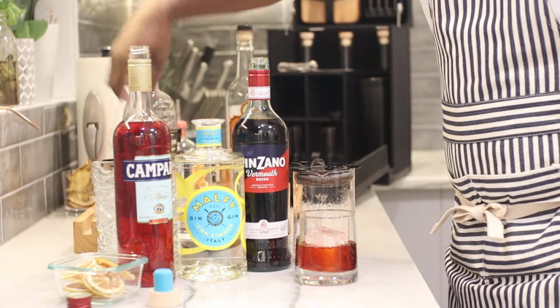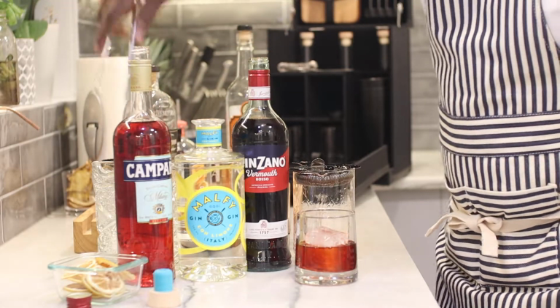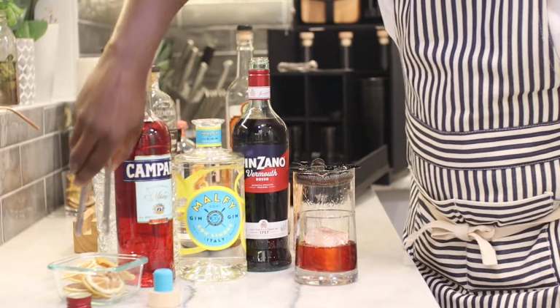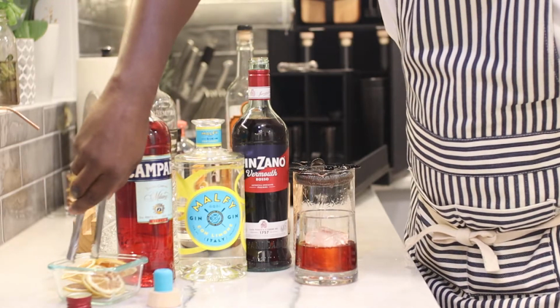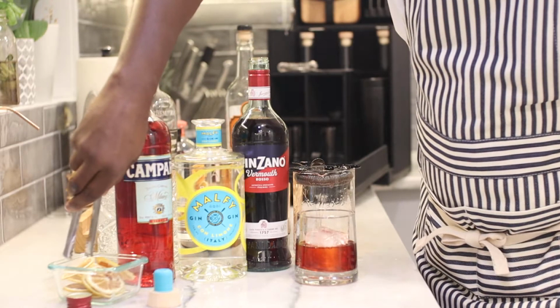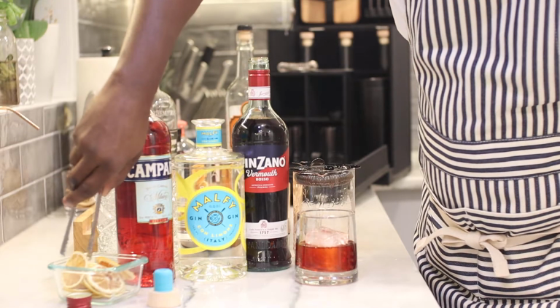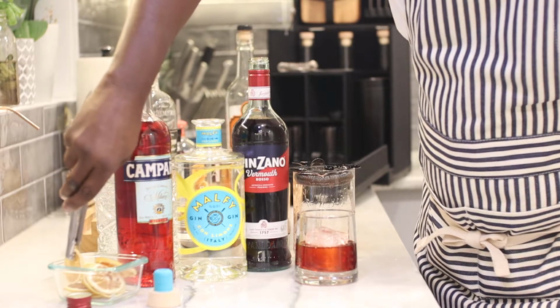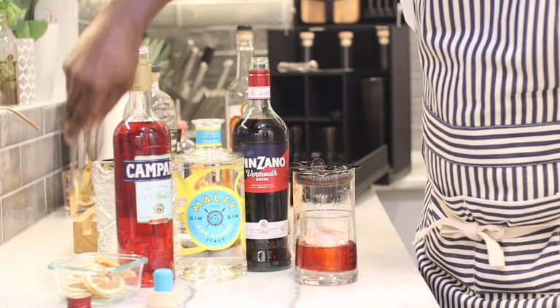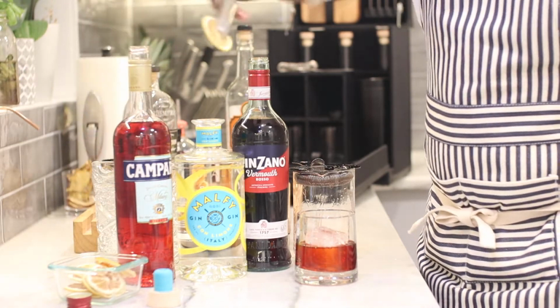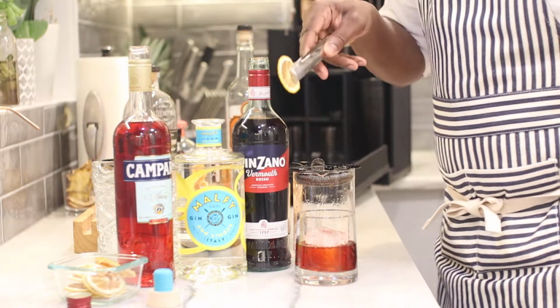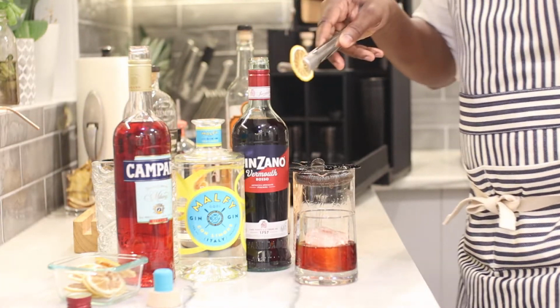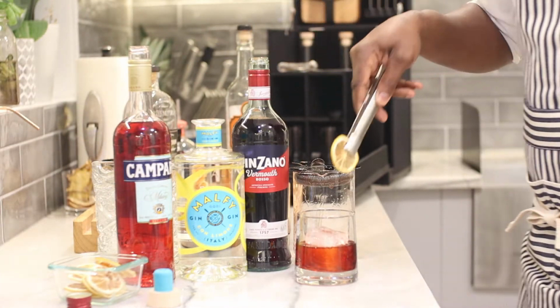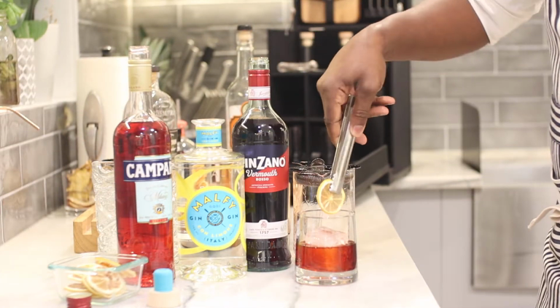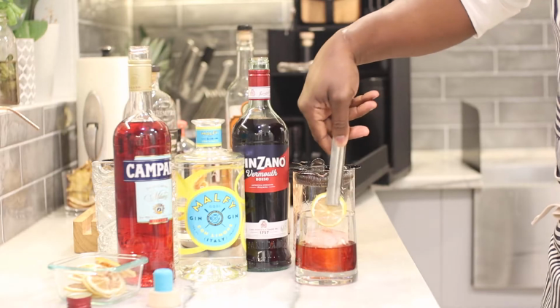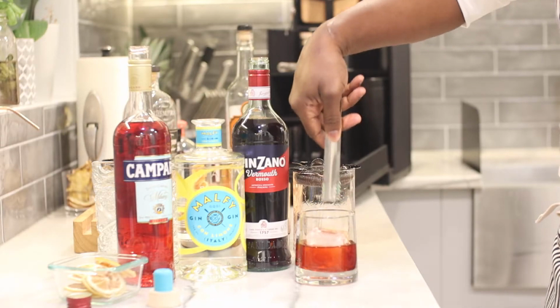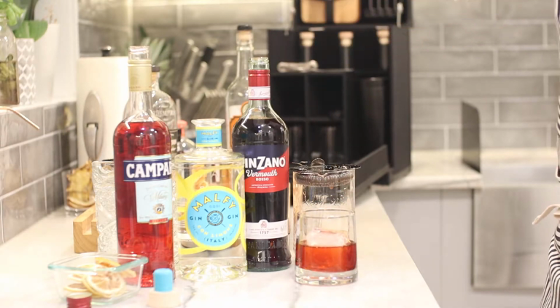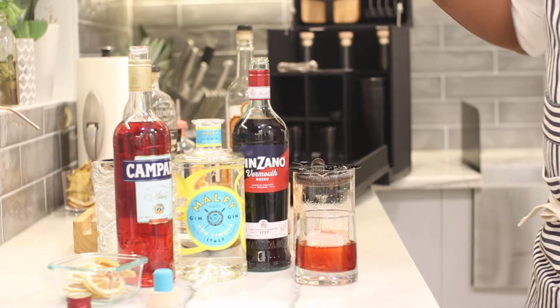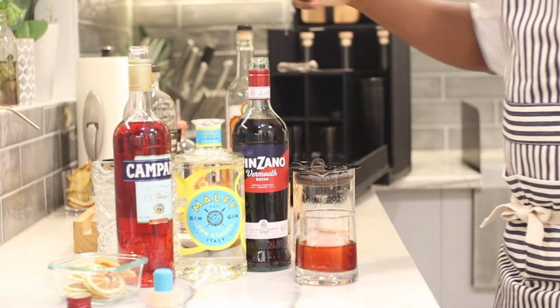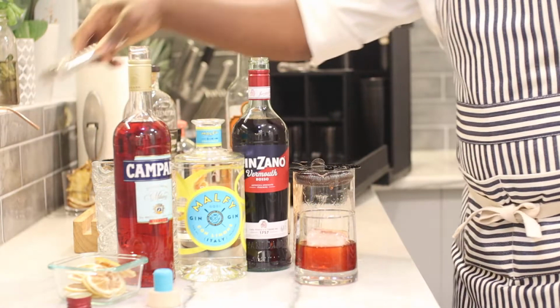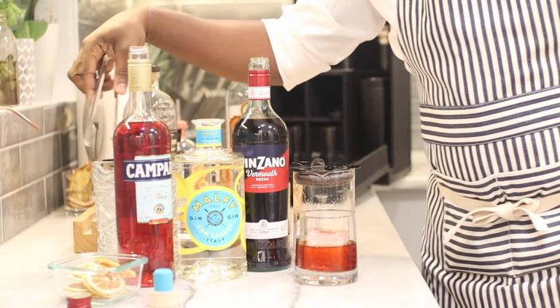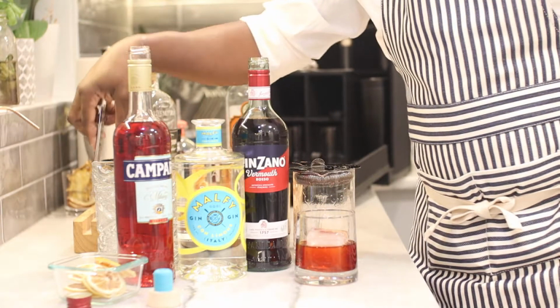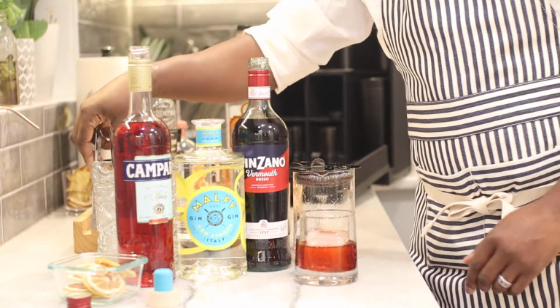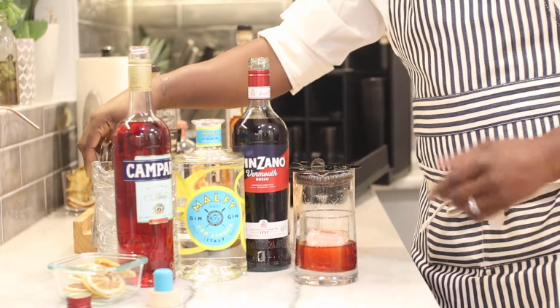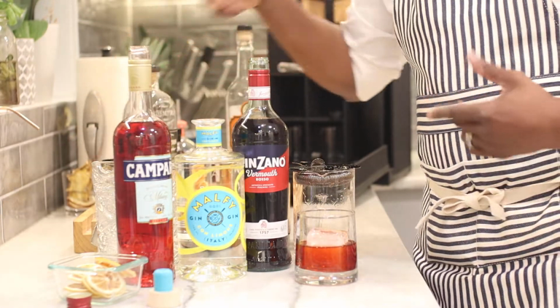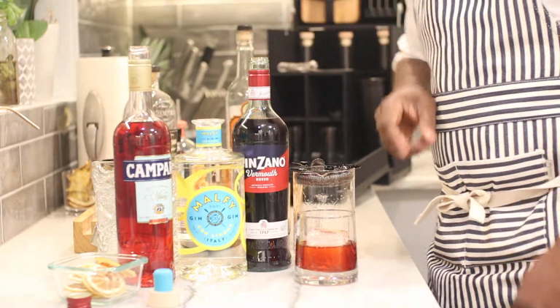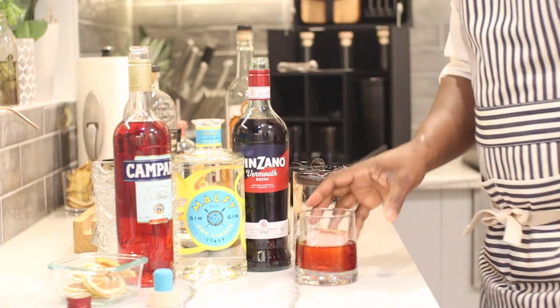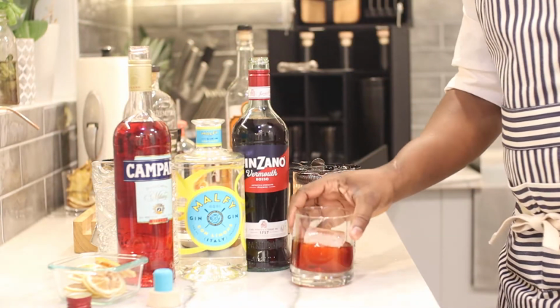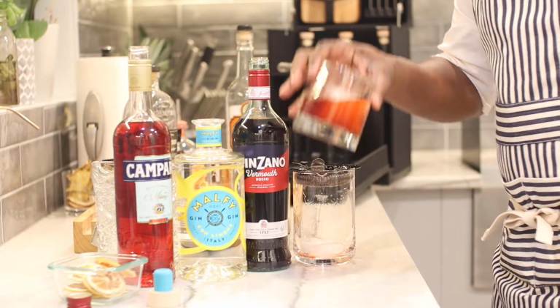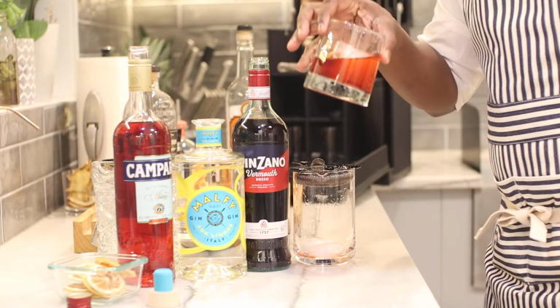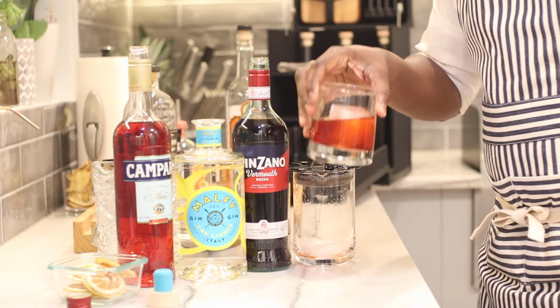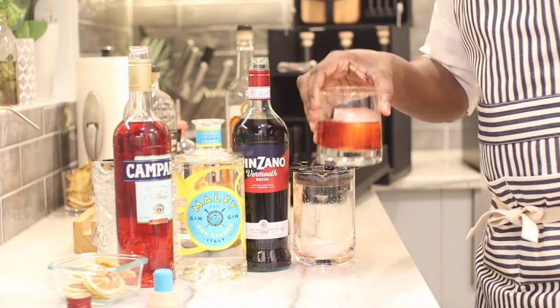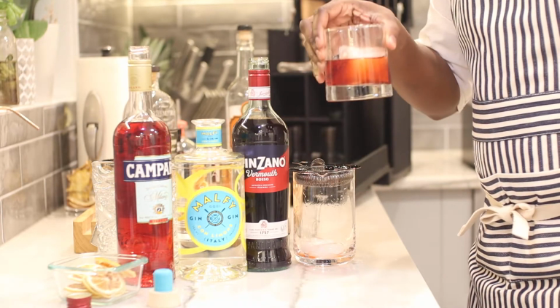I like to garnish my Negronis with a dehydrated lemon wedge. So there we are — another one of your classic cocktails, the Negroni. Cheers!